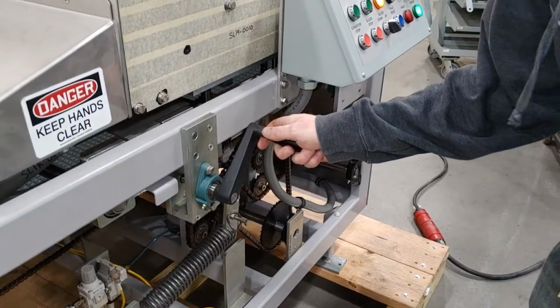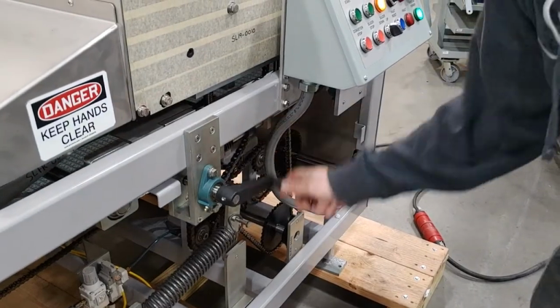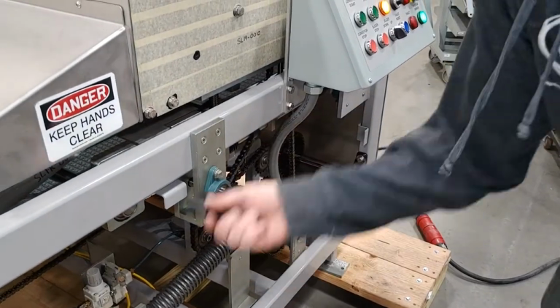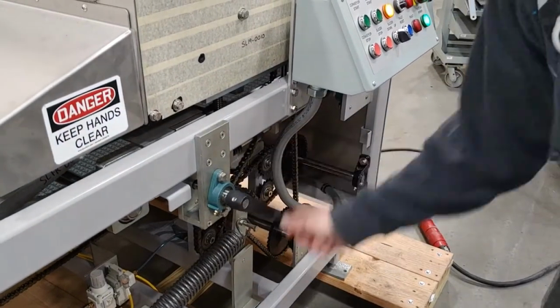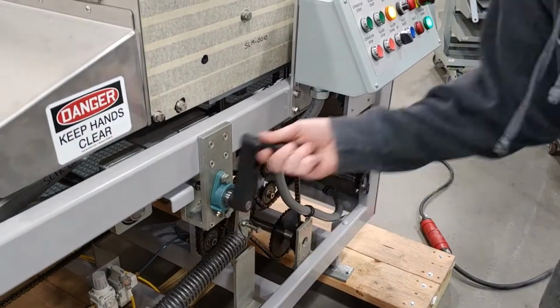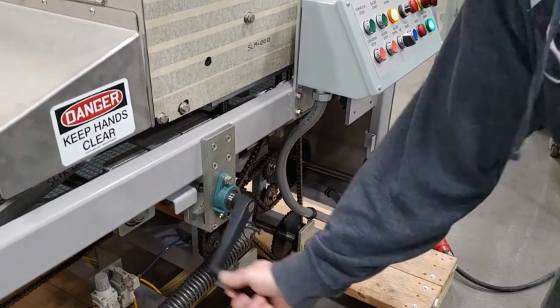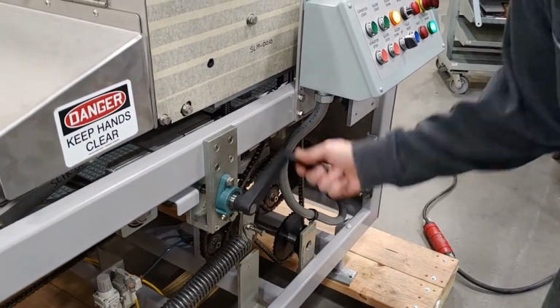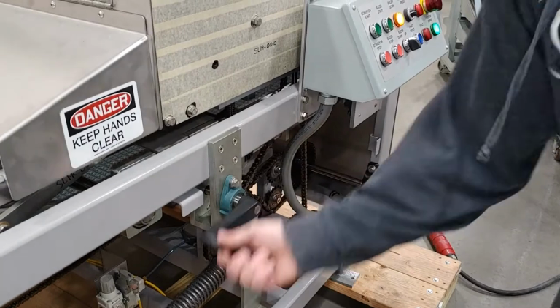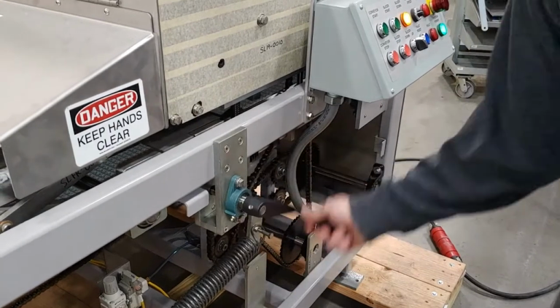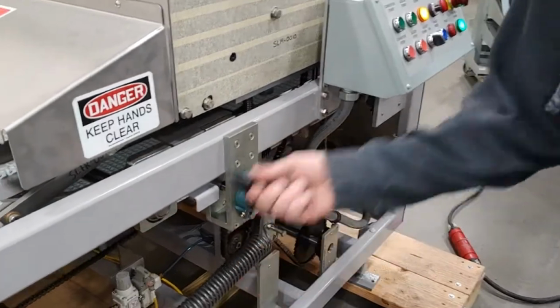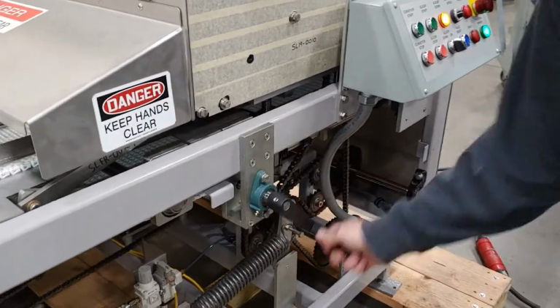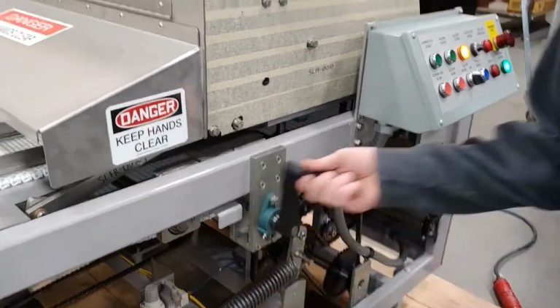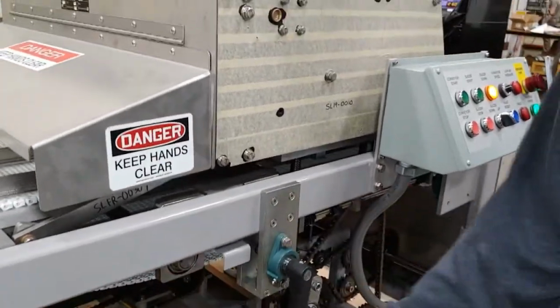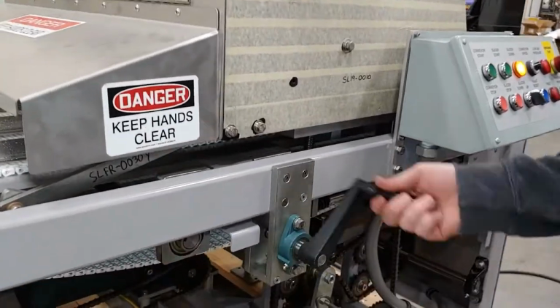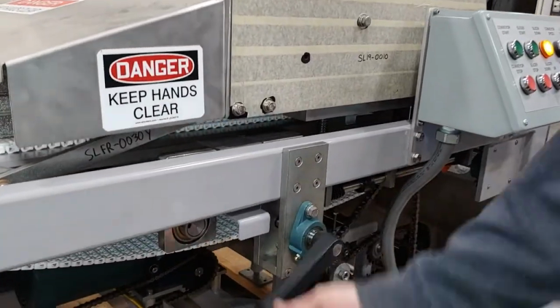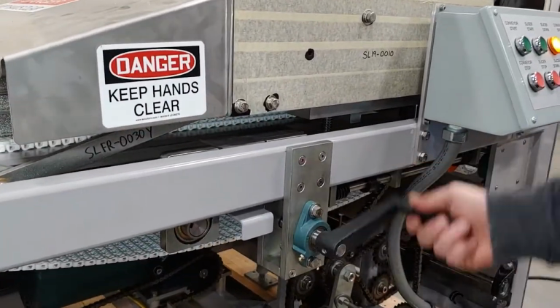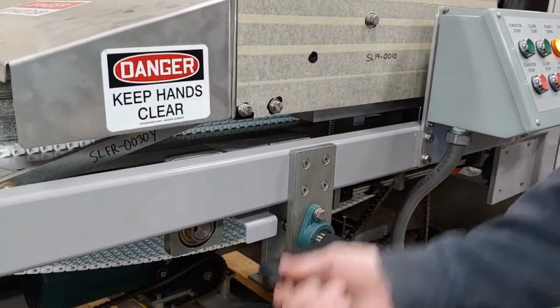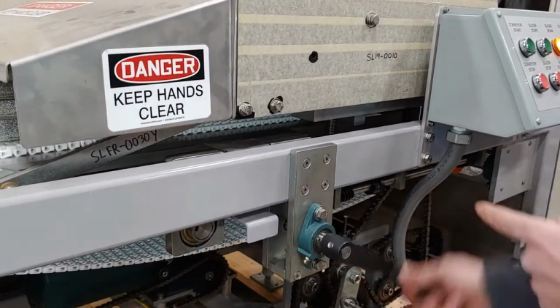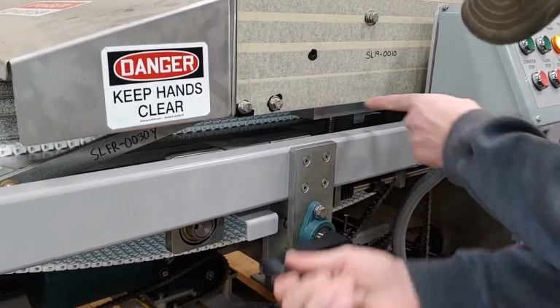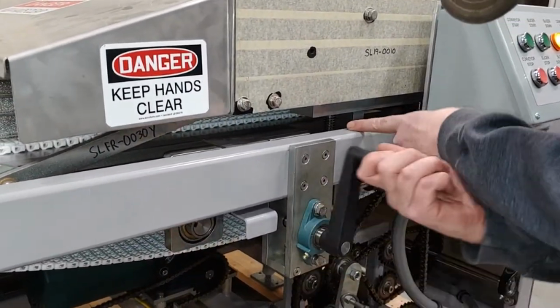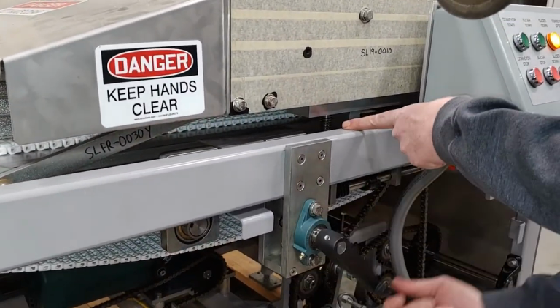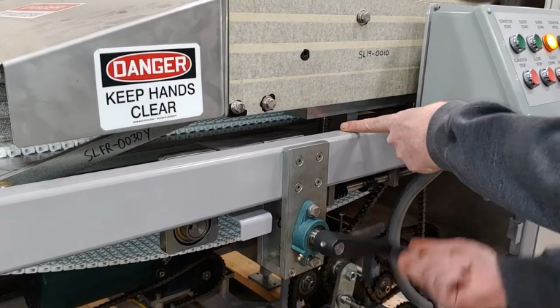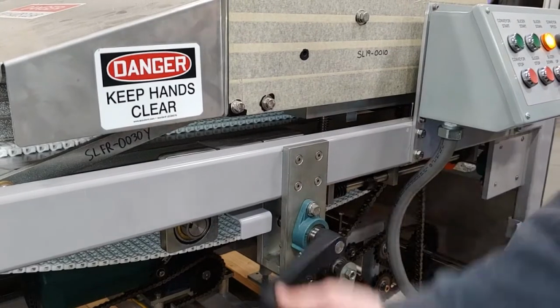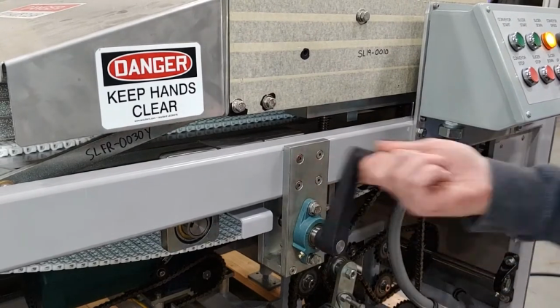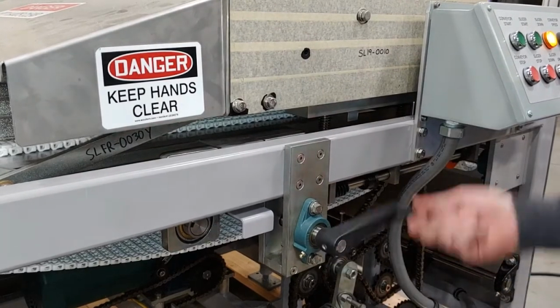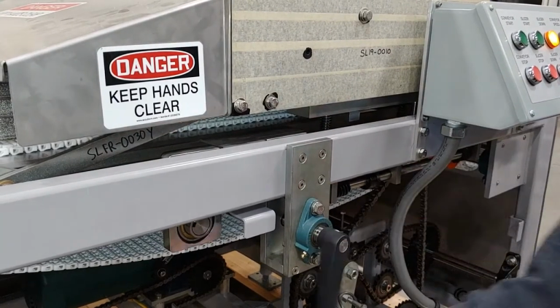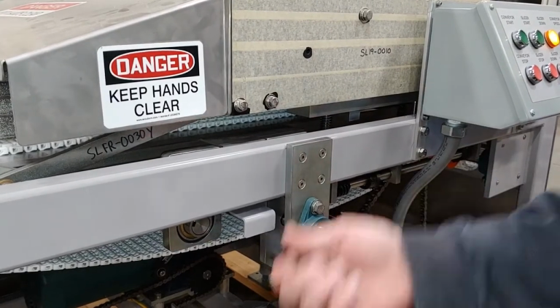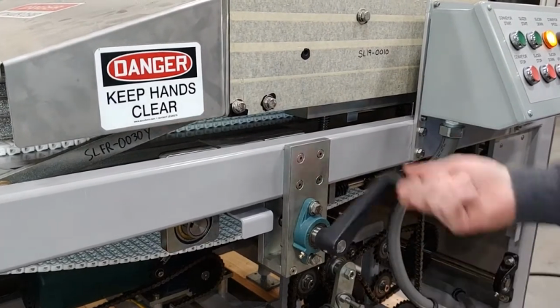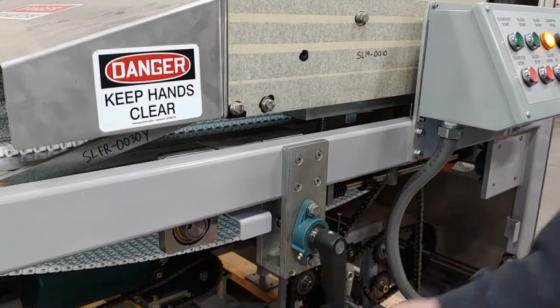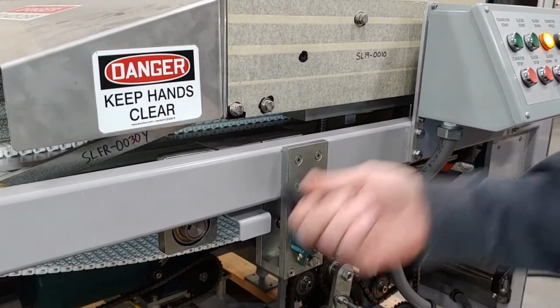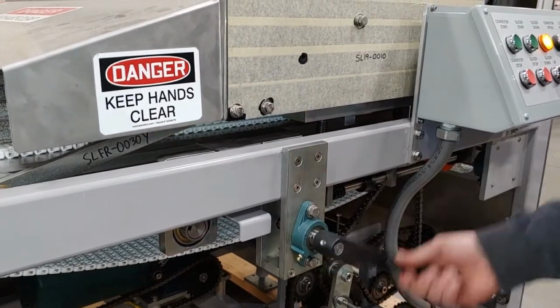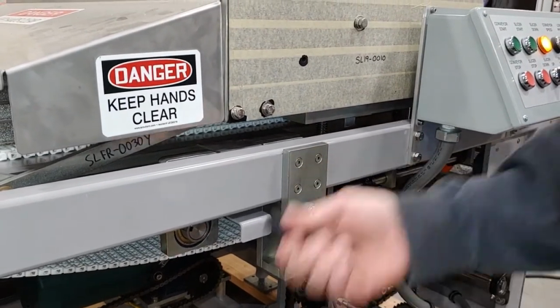This handle changes the blade height on your machine to adjust the depth of your cut up and down. As you can see, it's turning and raising the entire slicer up and down.